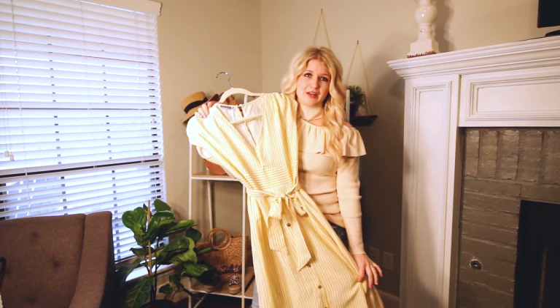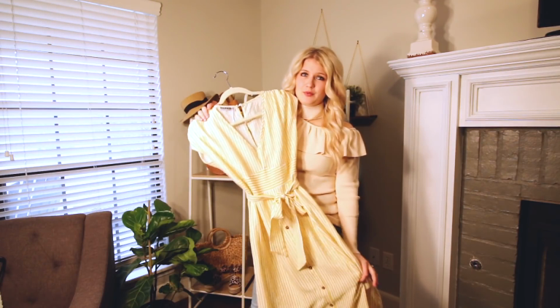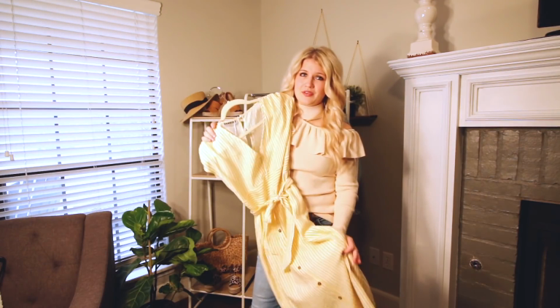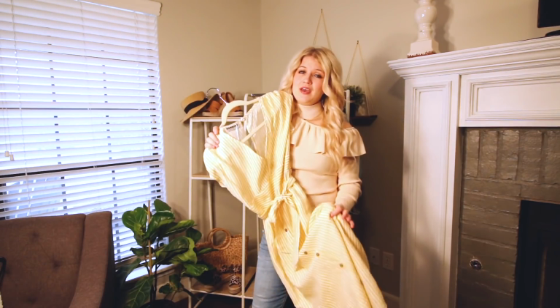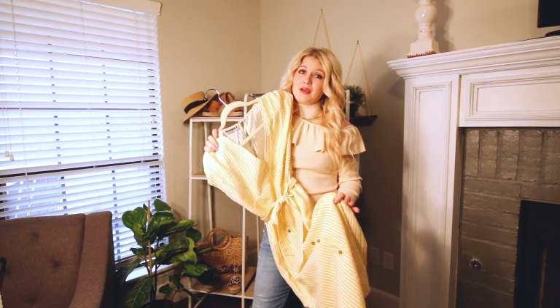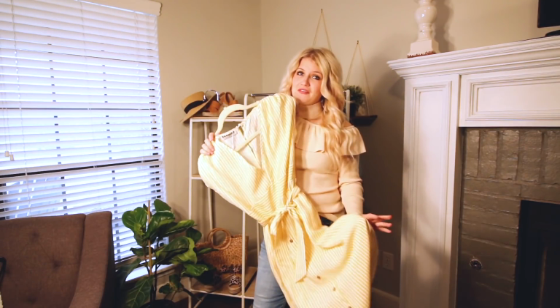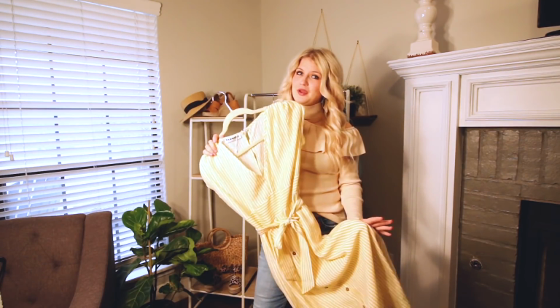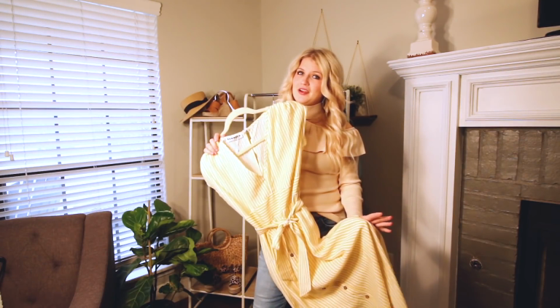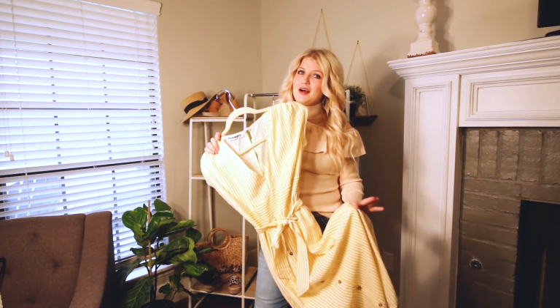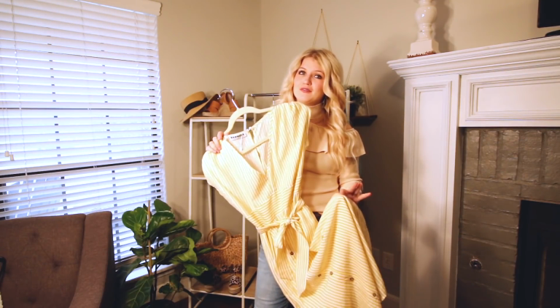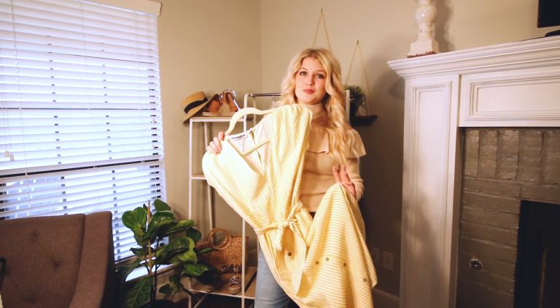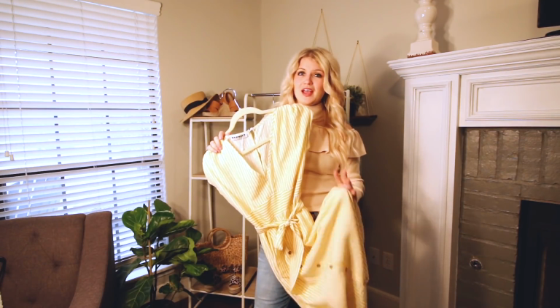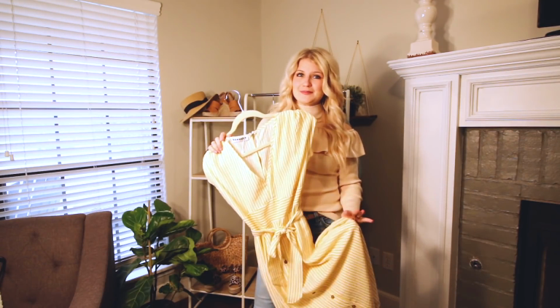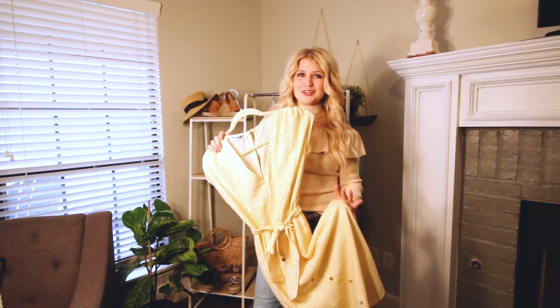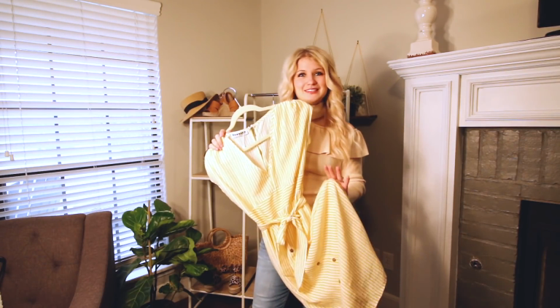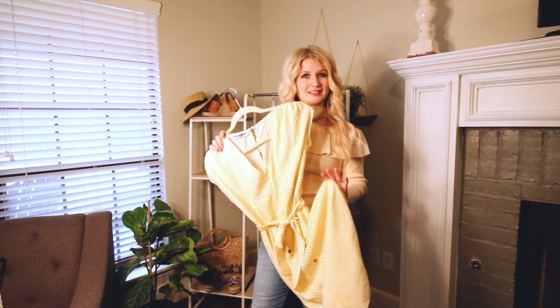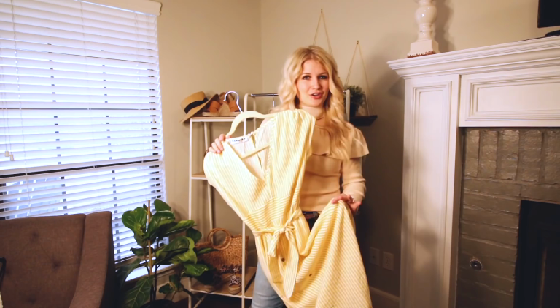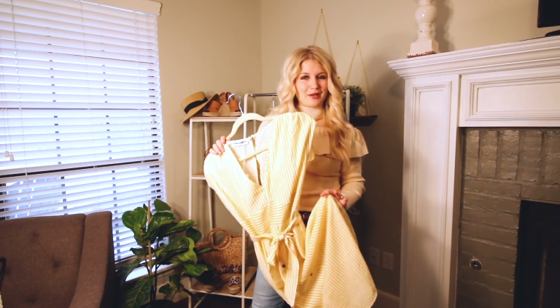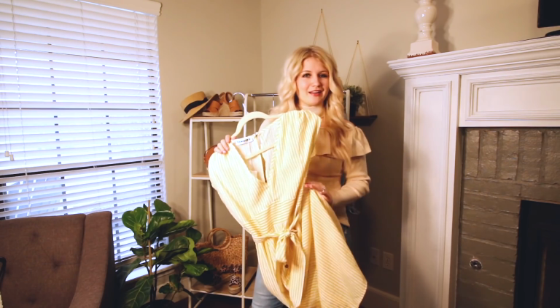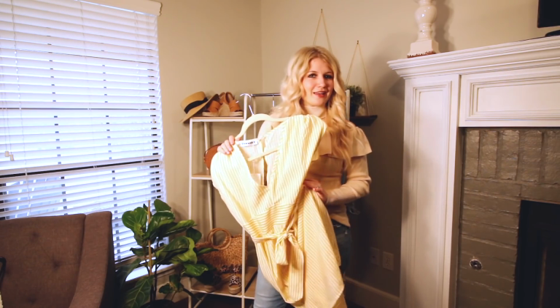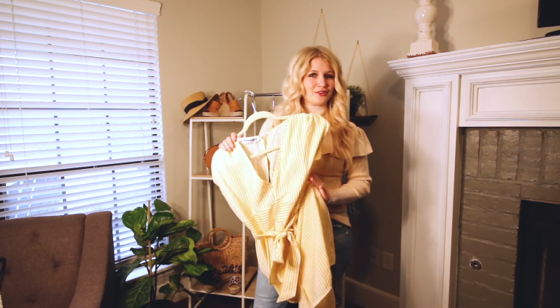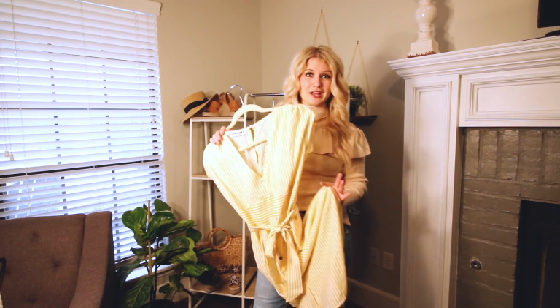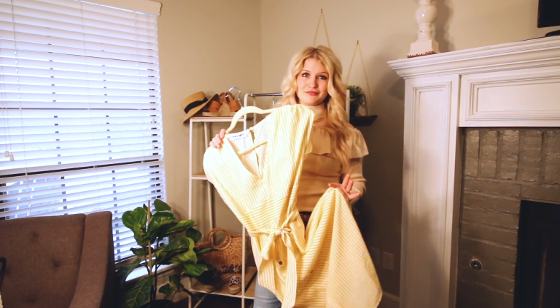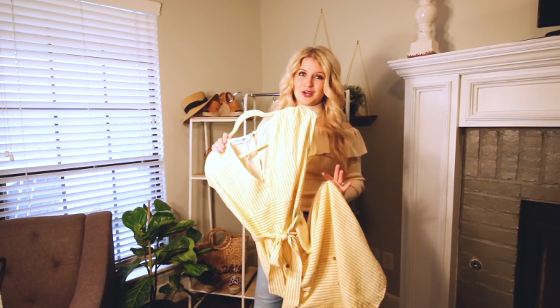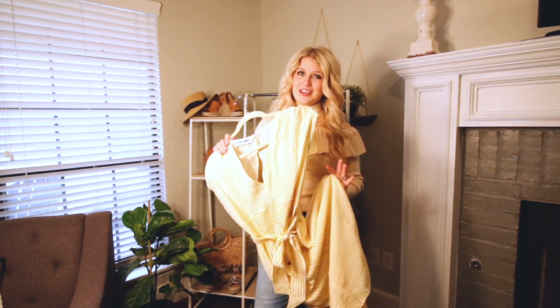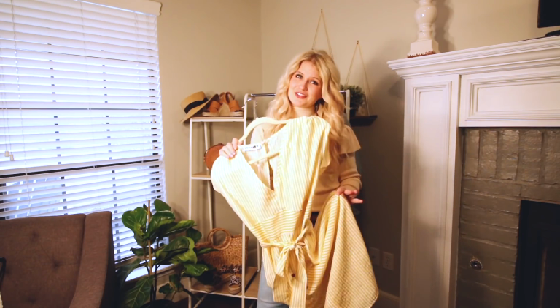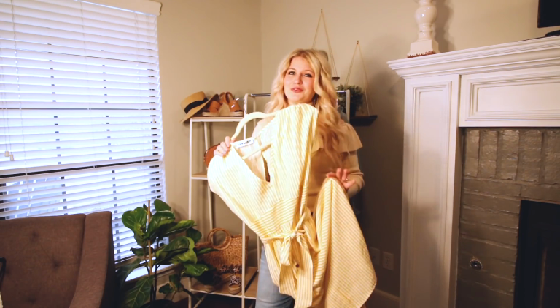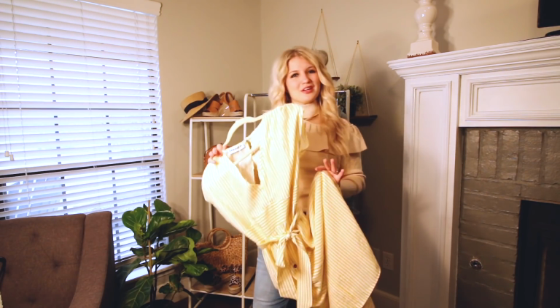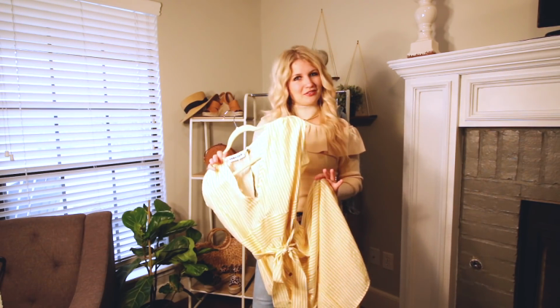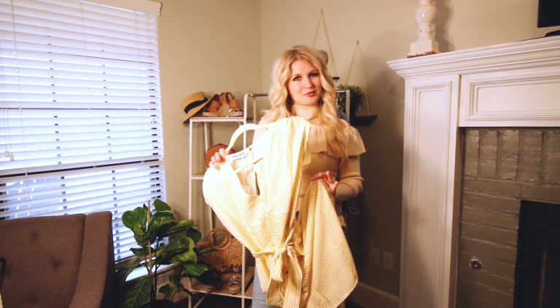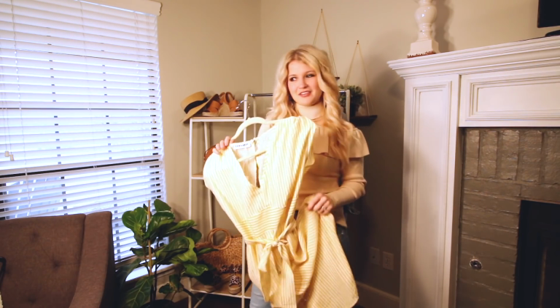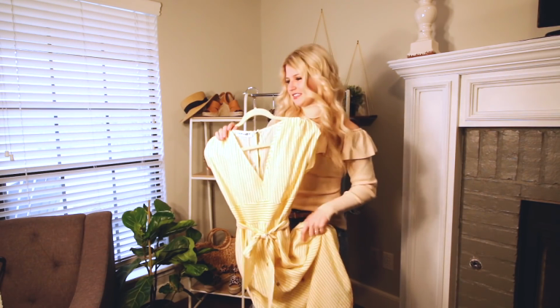I think this is like $19, so such a great buy for any of your spring events. I think it's so cute — I paired it with my favorite pair of spring espadrilles and a straw bag and you're ready for vacation or any of your spring events.